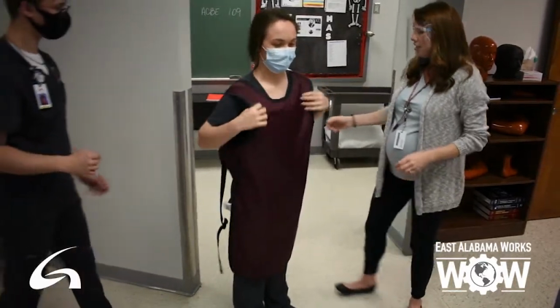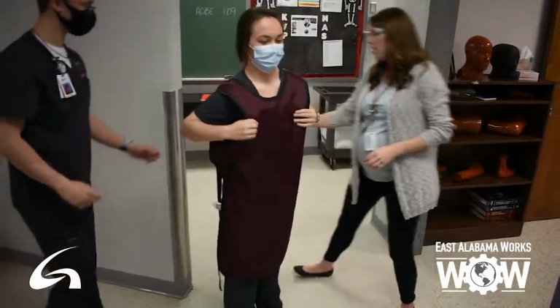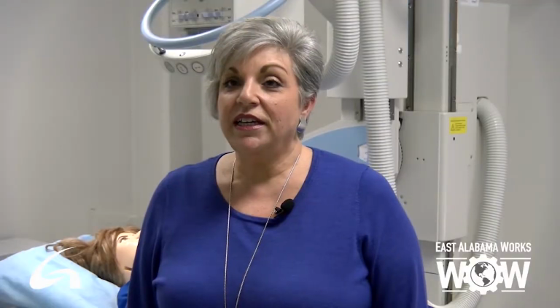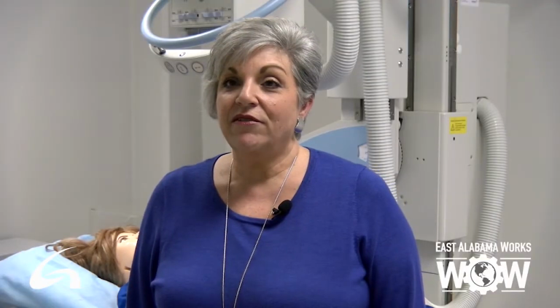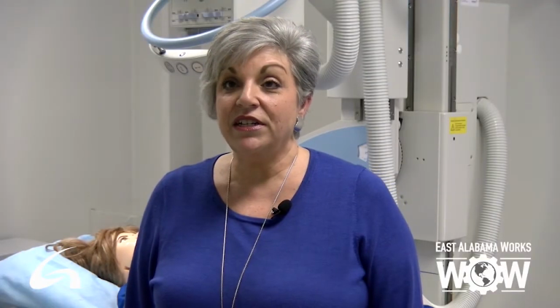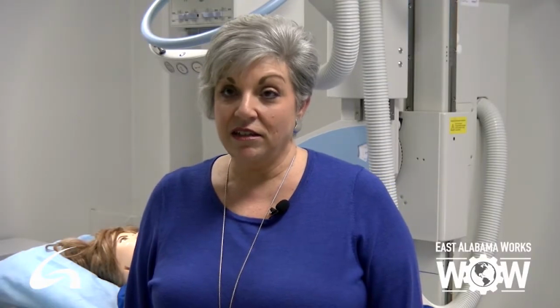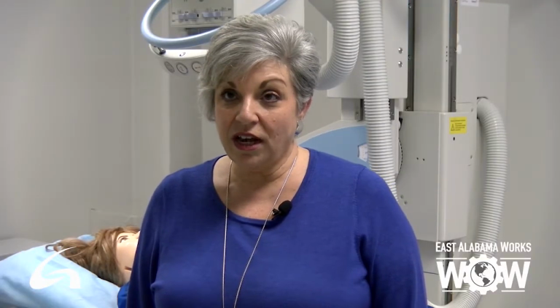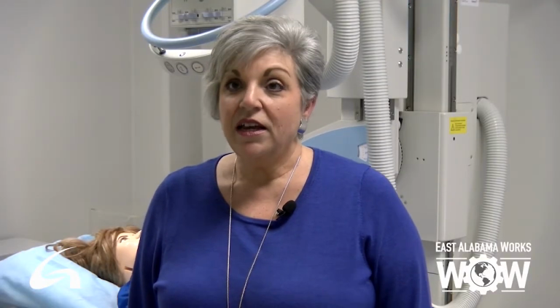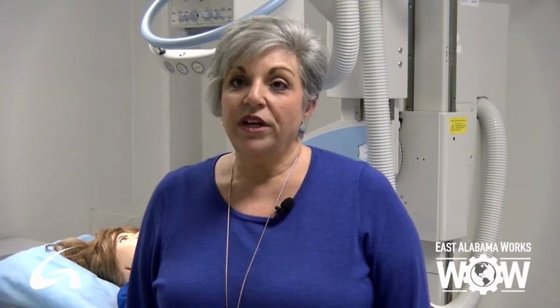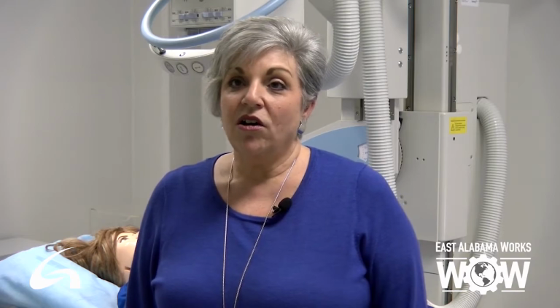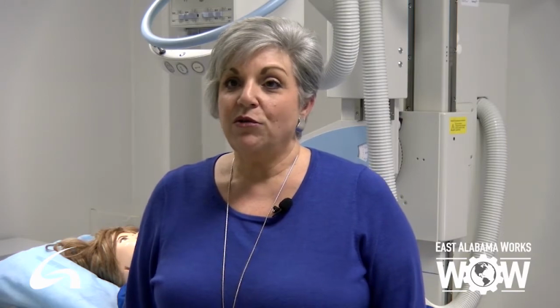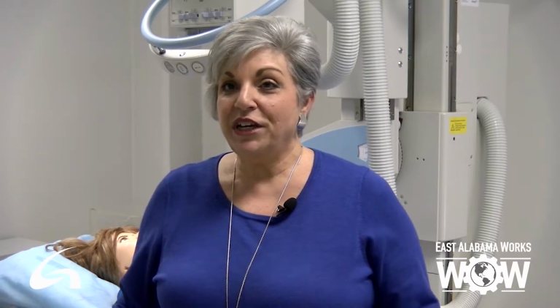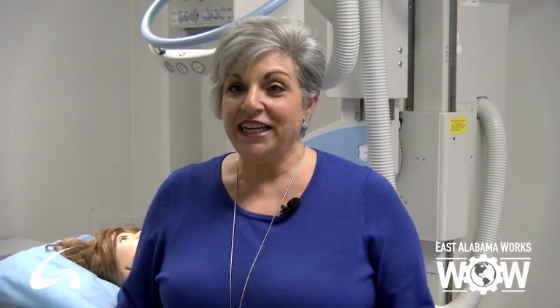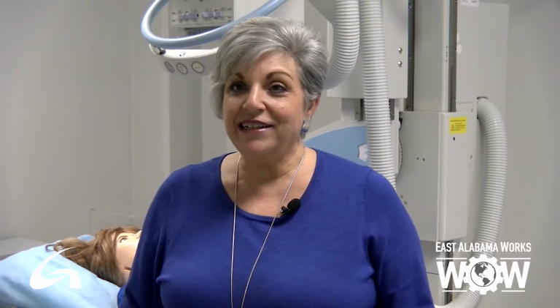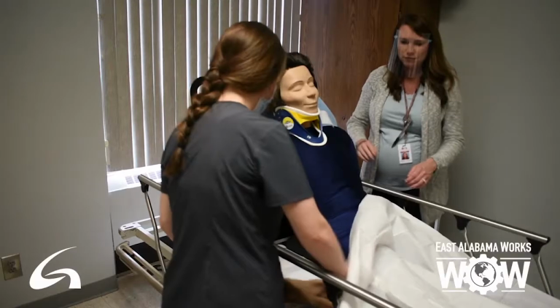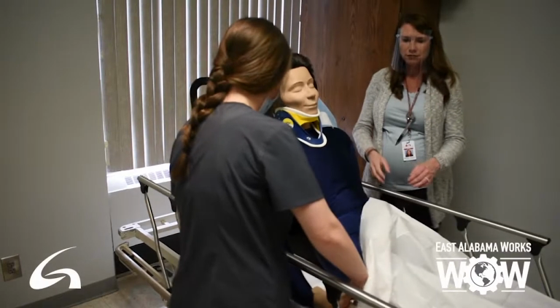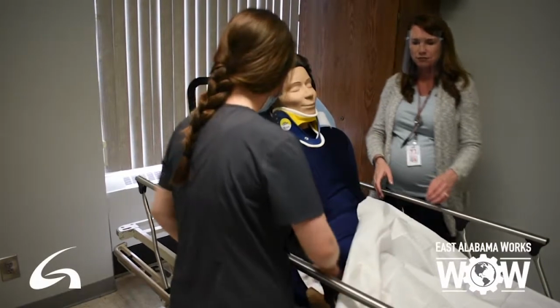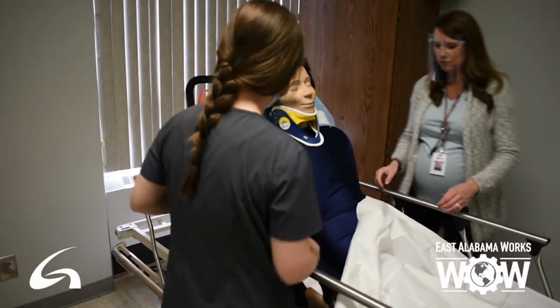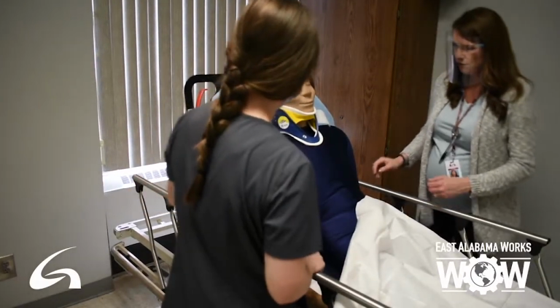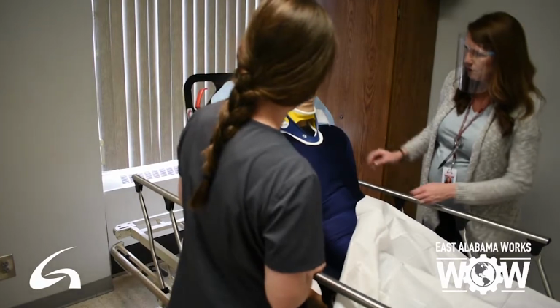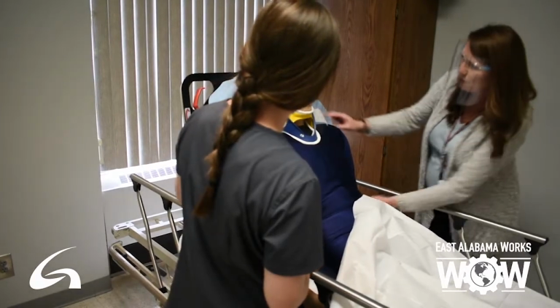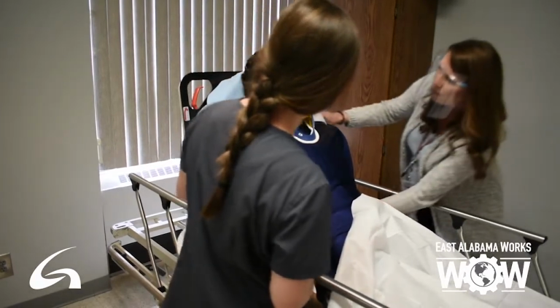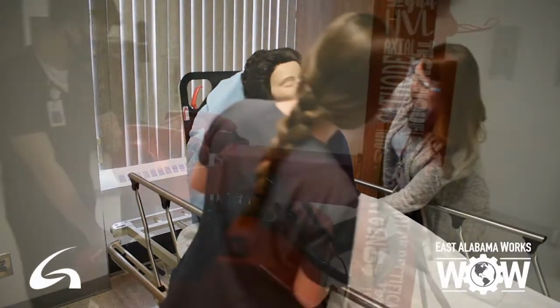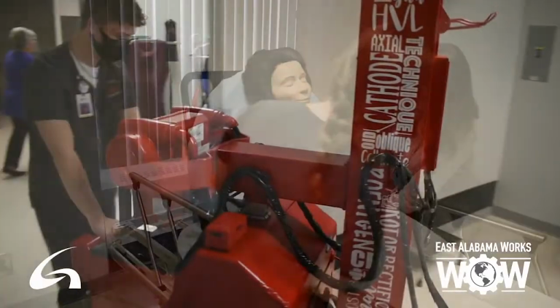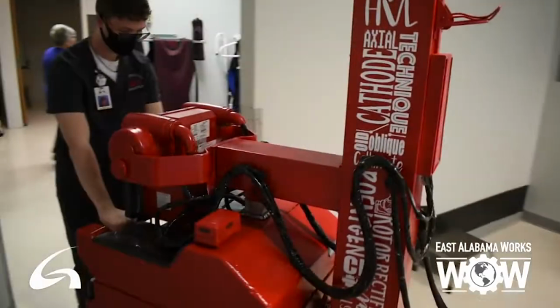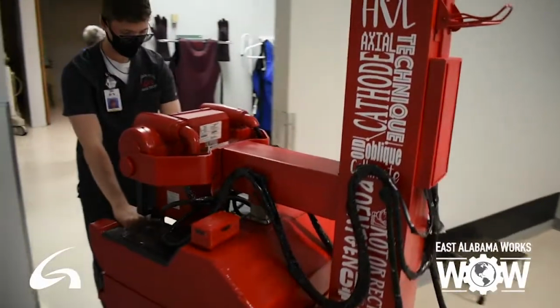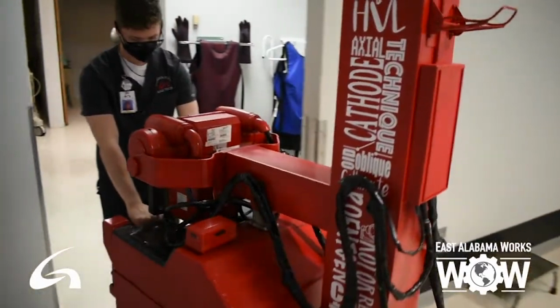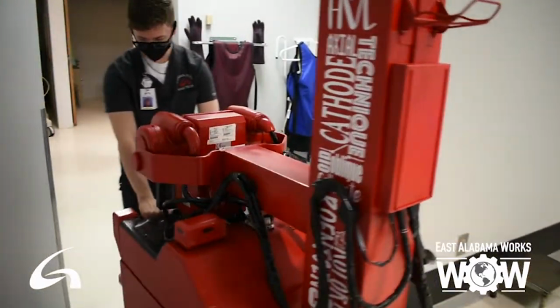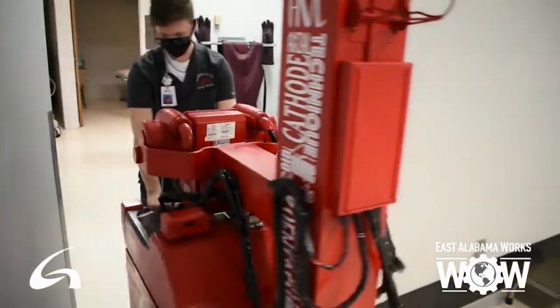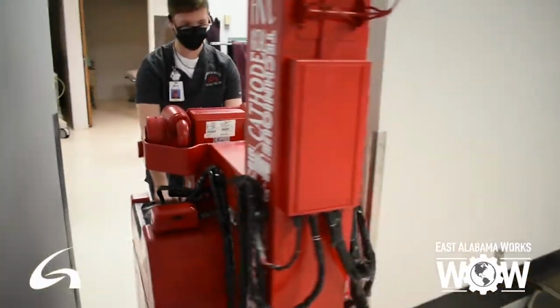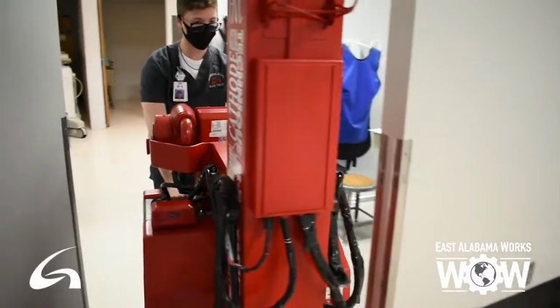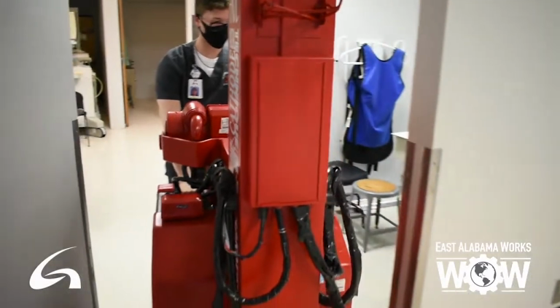We currently have 17 clinical sites. We are everywhere — from here in Gadsden, and we have a clinical site in Boaz, Scottsboro, Fort Payne, Anniston, and Talladega.